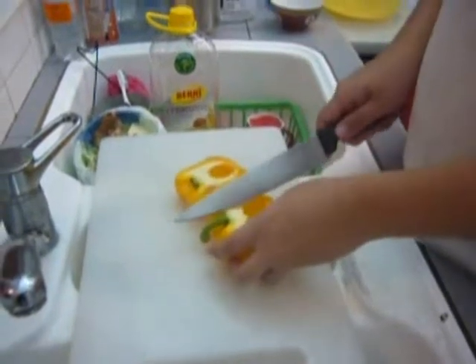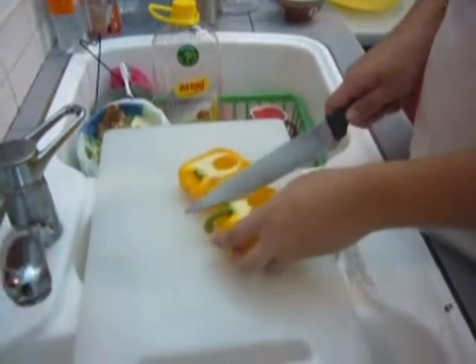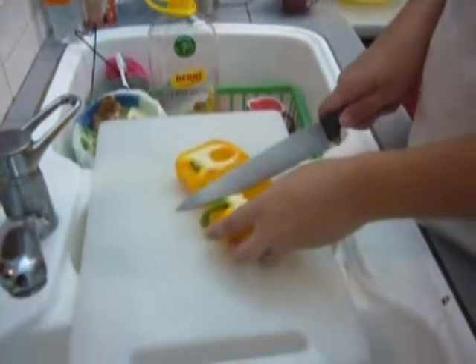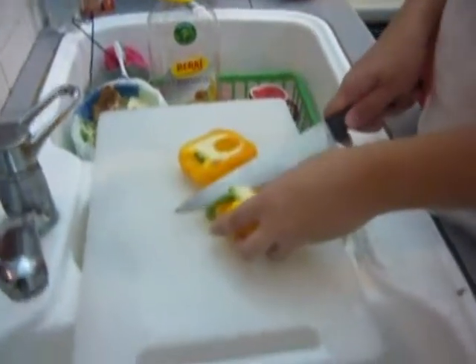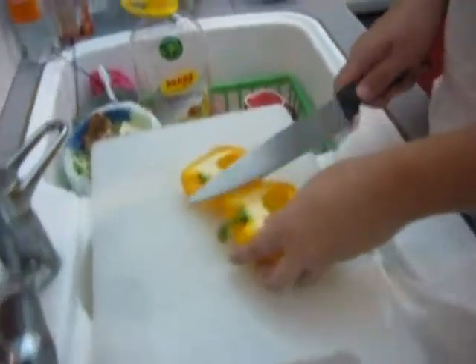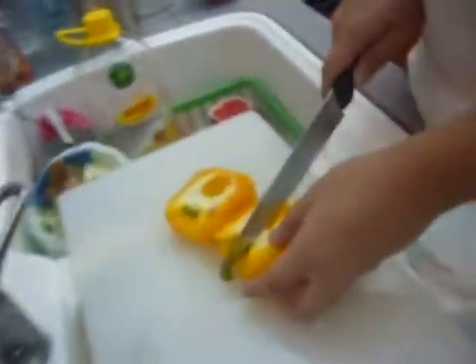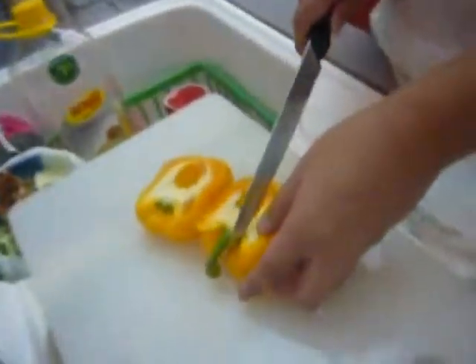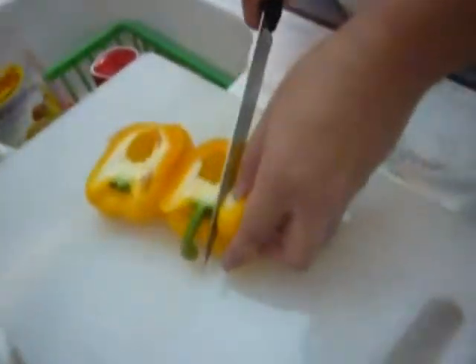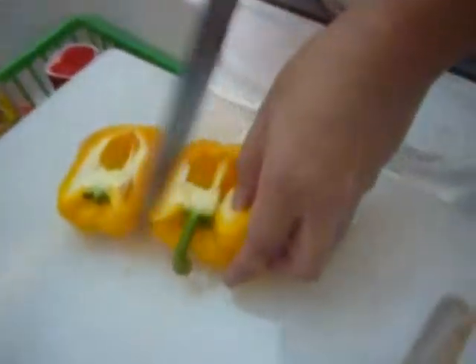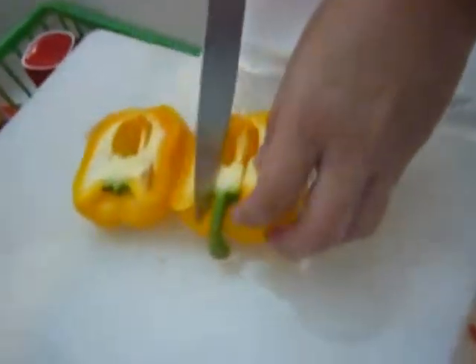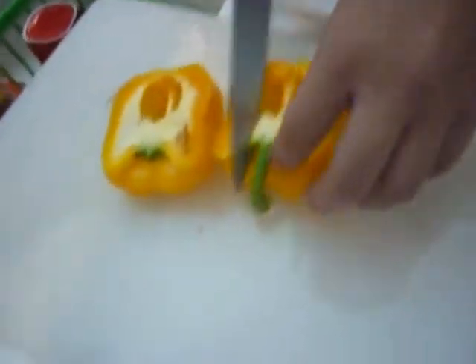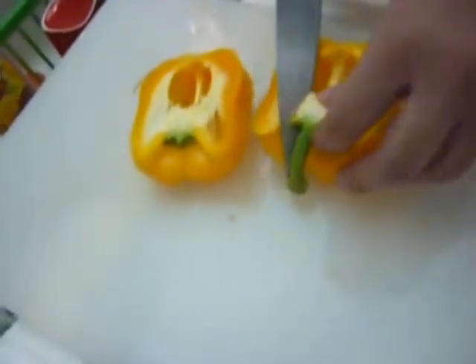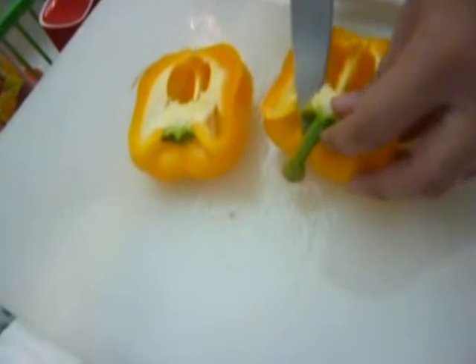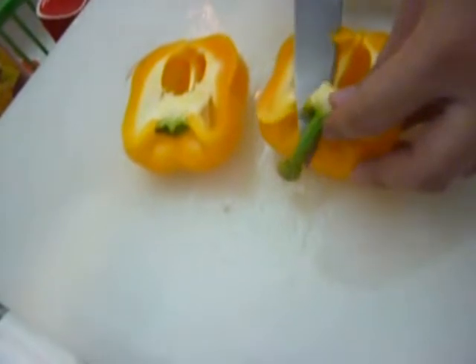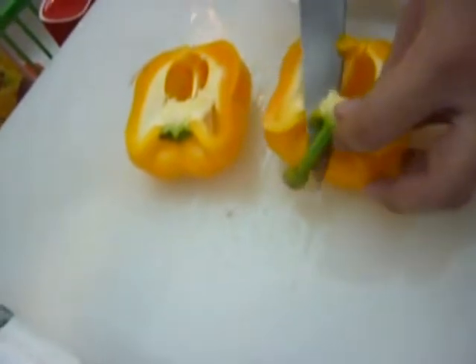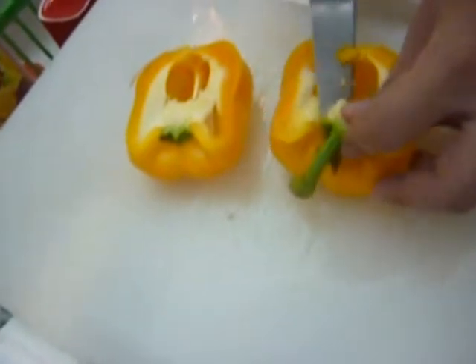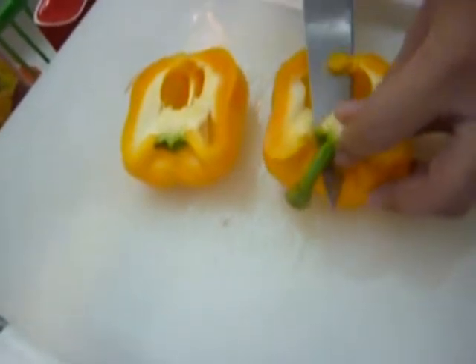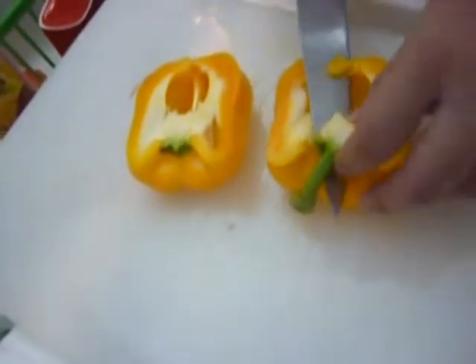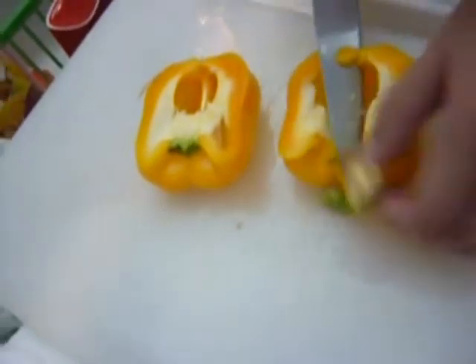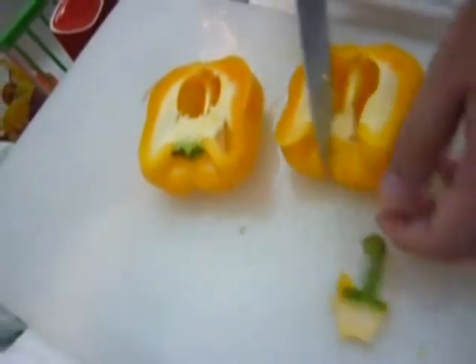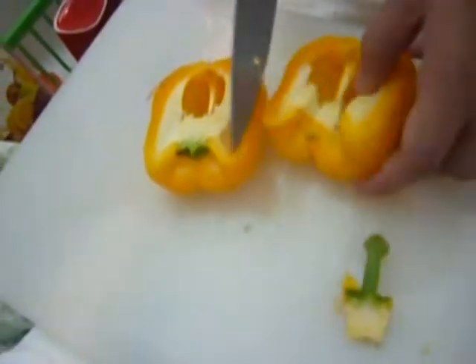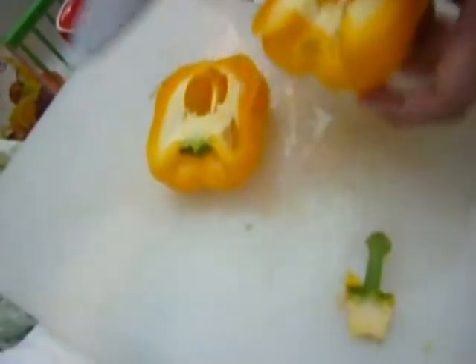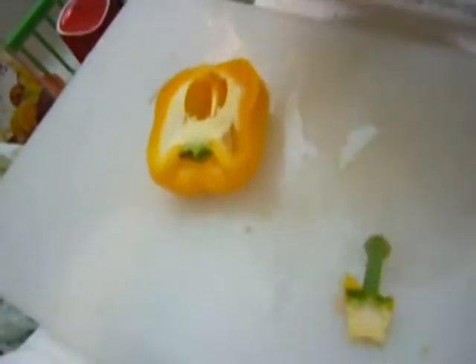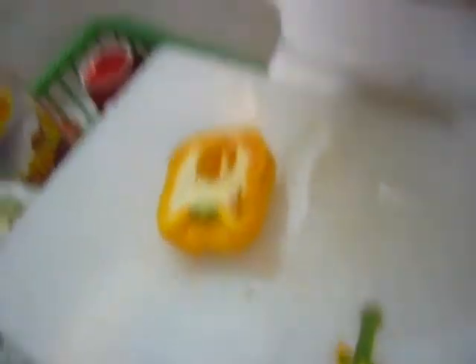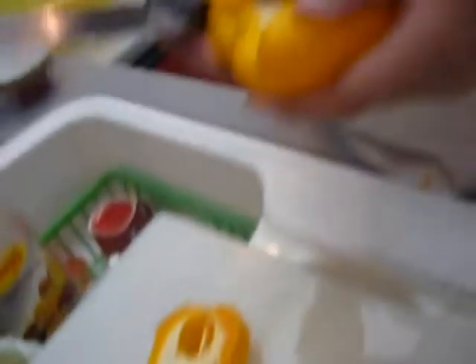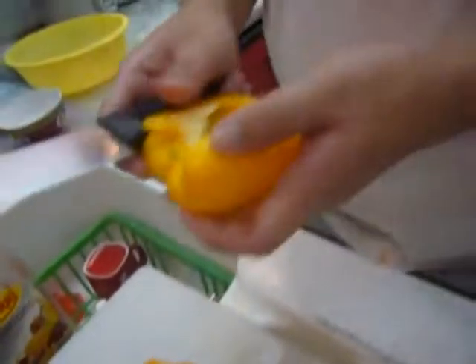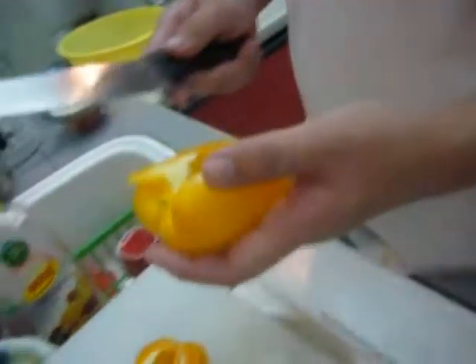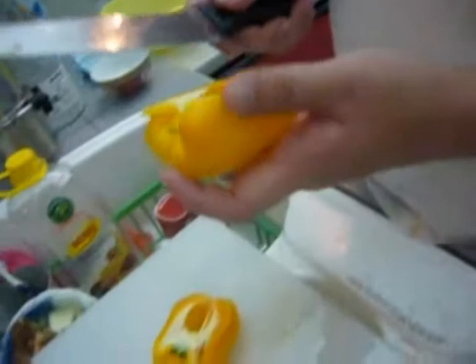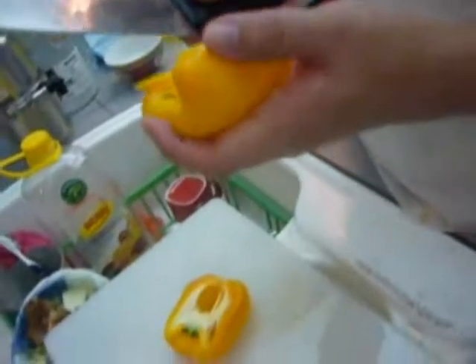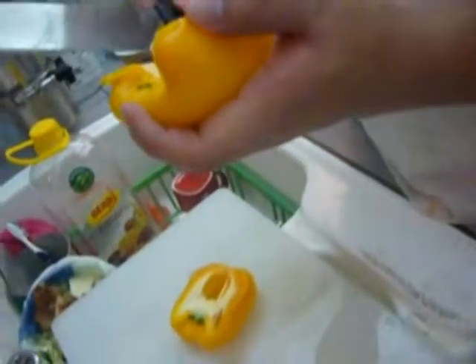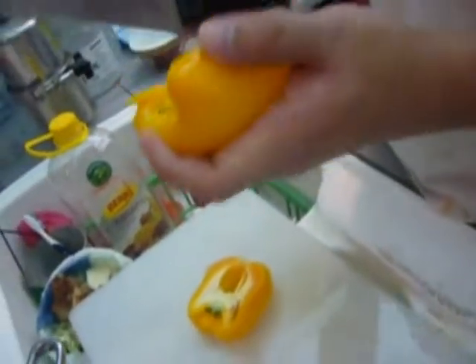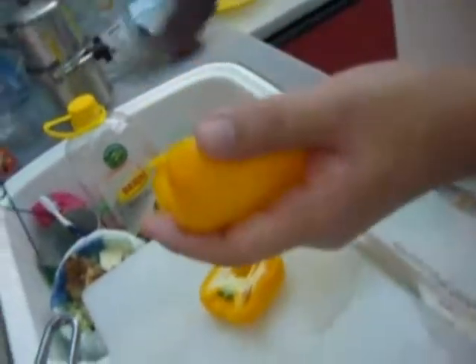And right now we're just trying to clean the insides of the capsicum and trying to create a mini basket.